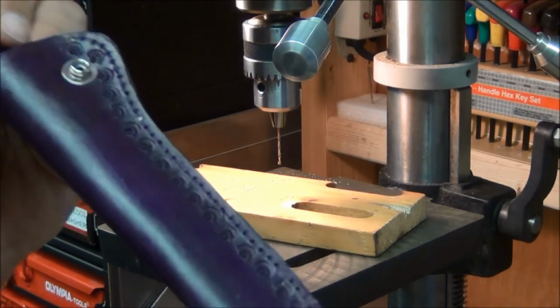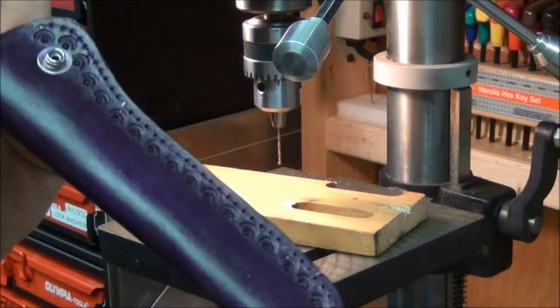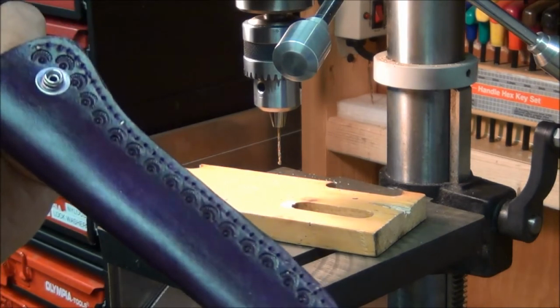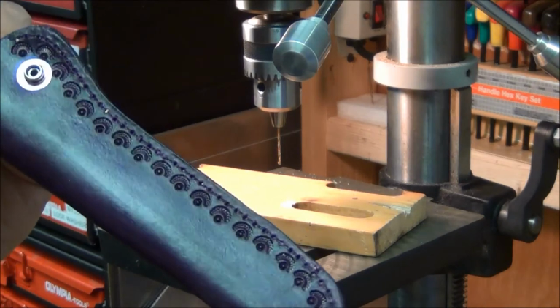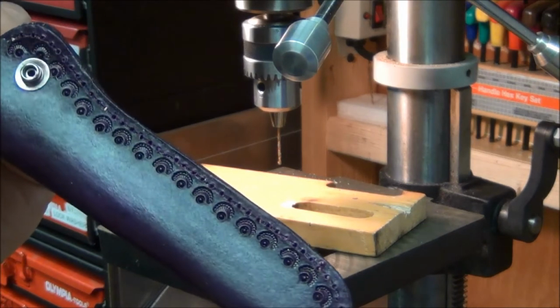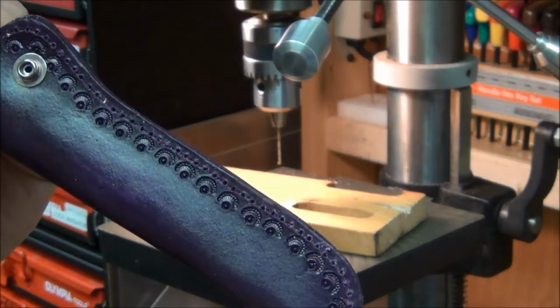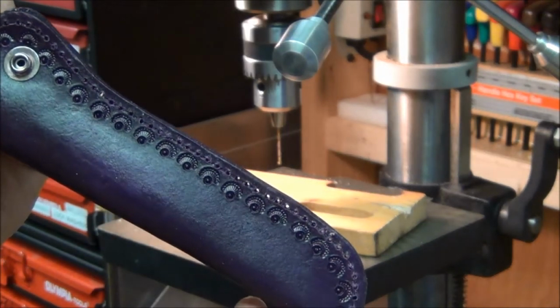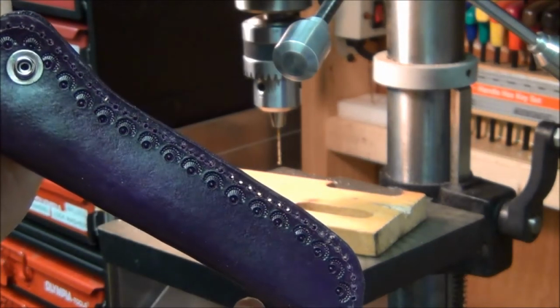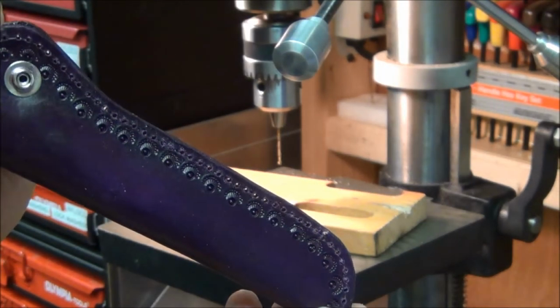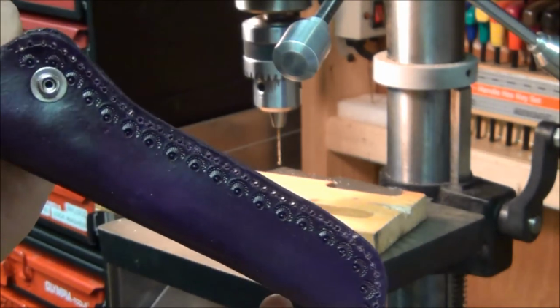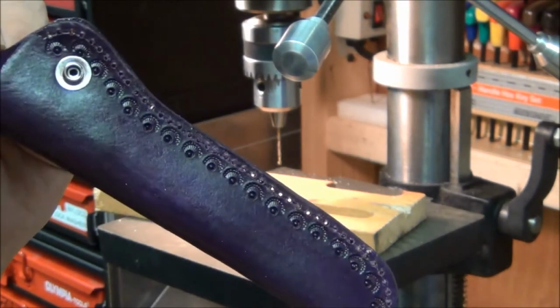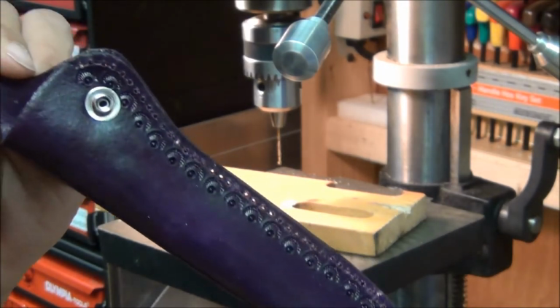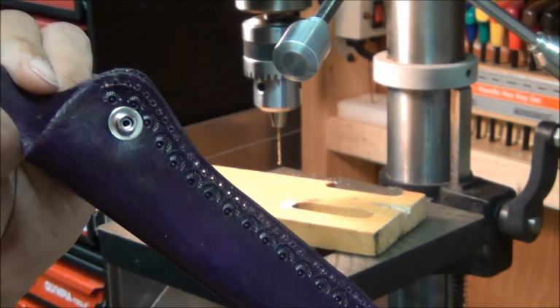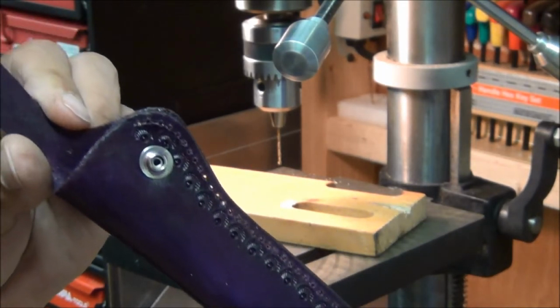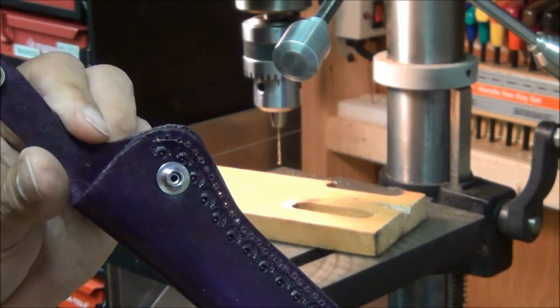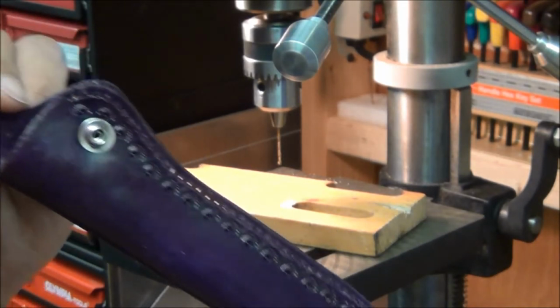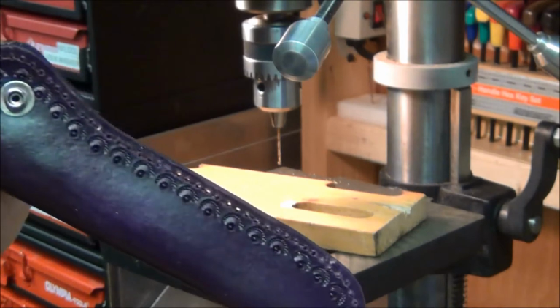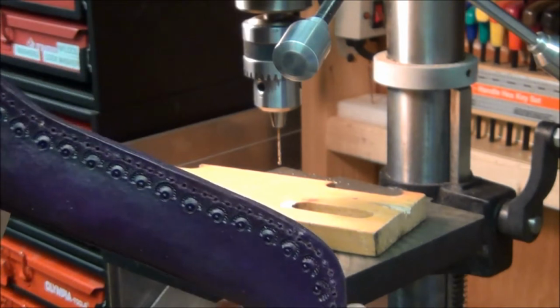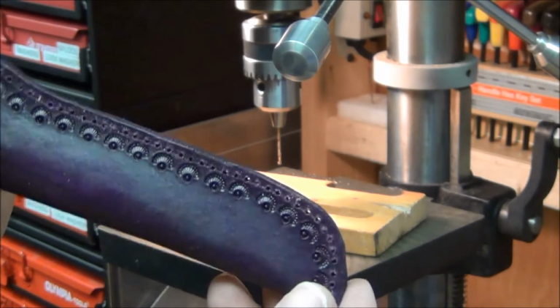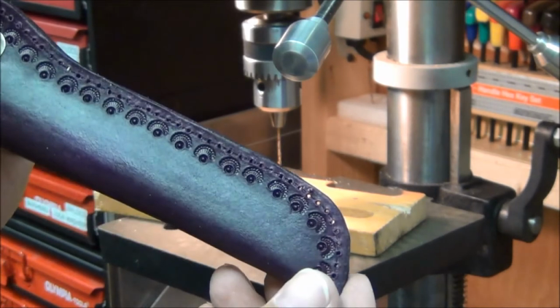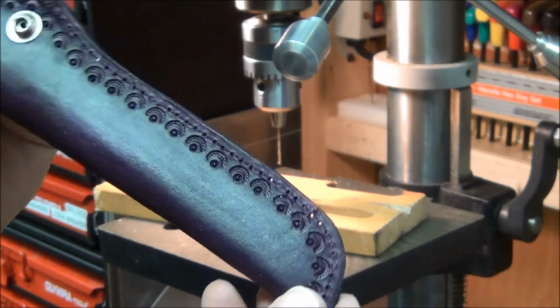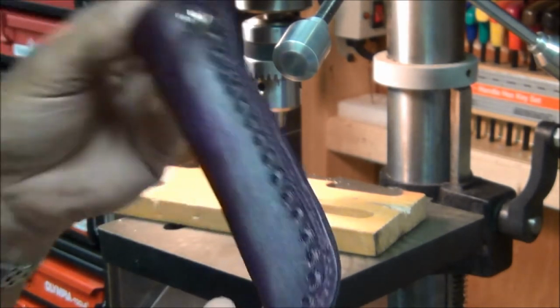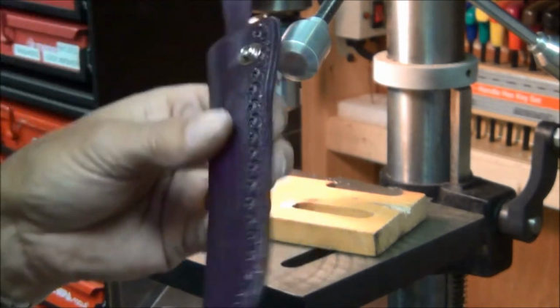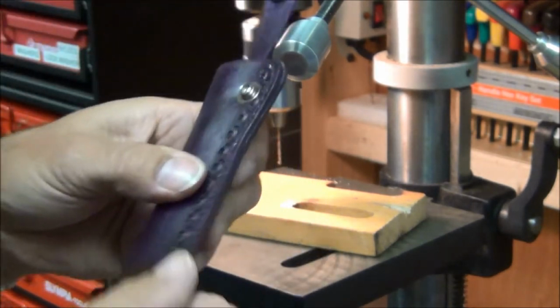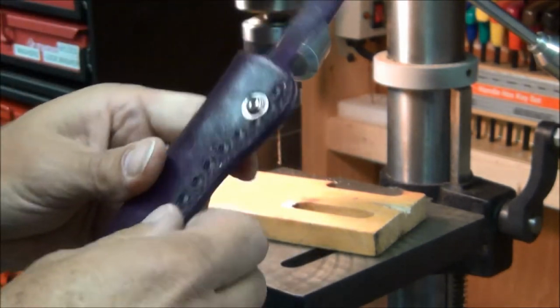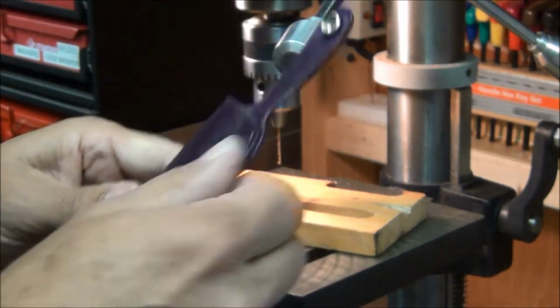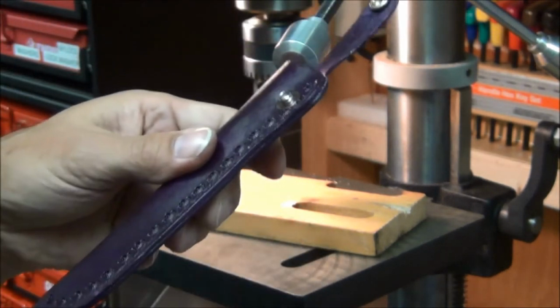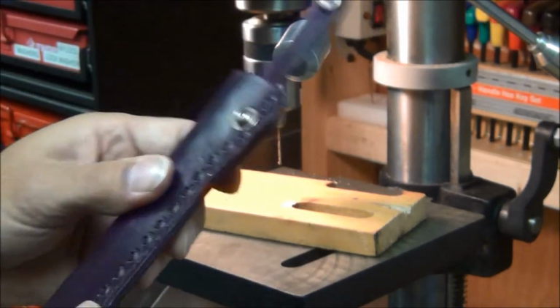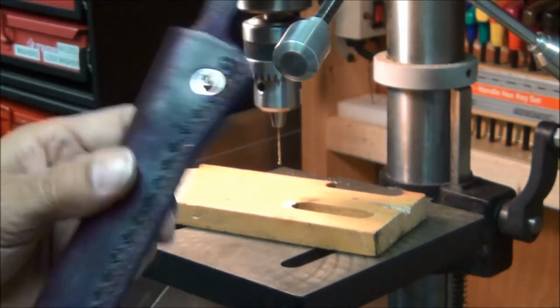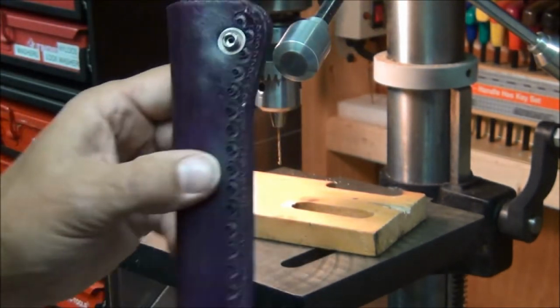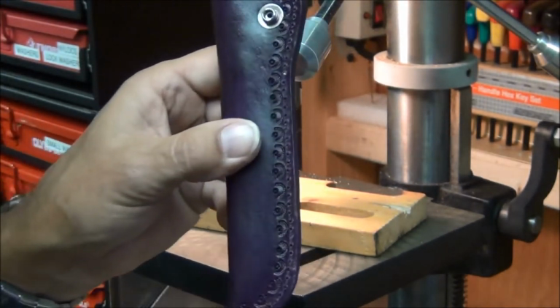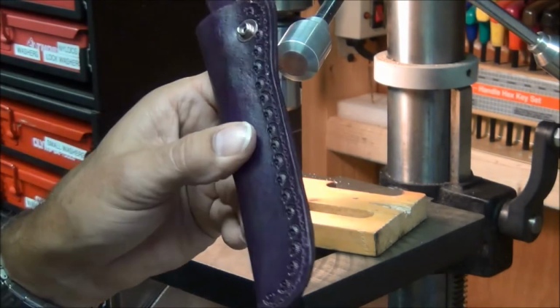I don't know if you can see the little holes that are drilled there now — you can probably see through there. Next step is to stitch it together, so I'll go back inside and do that.